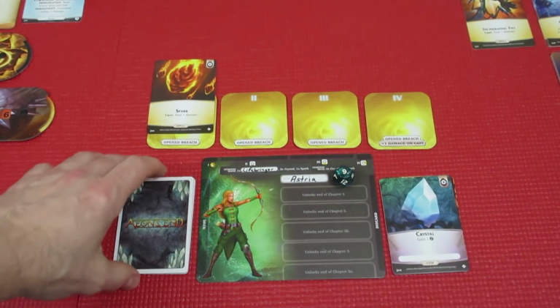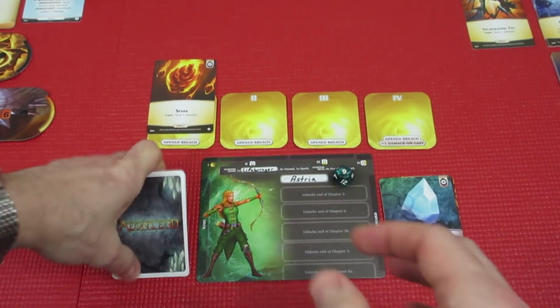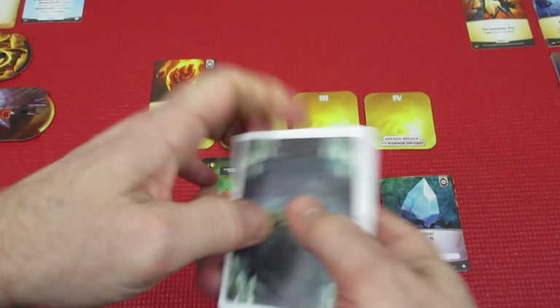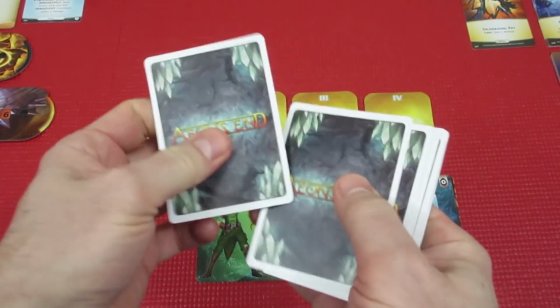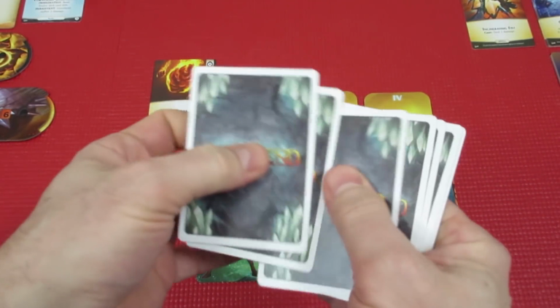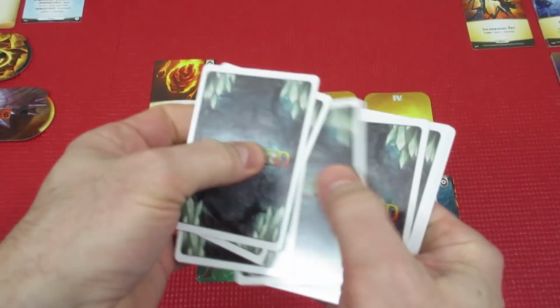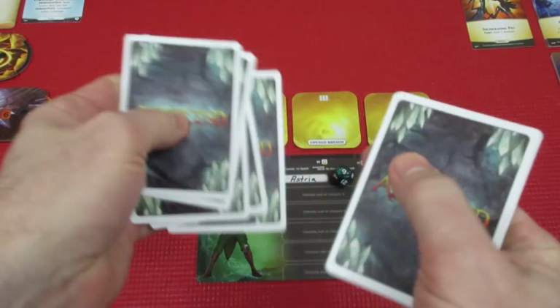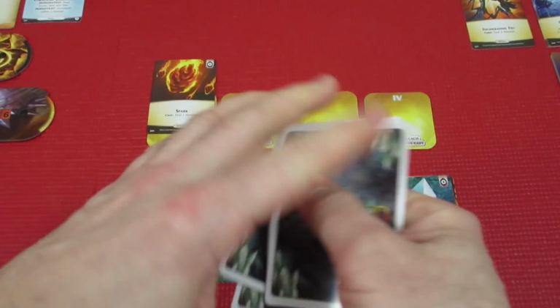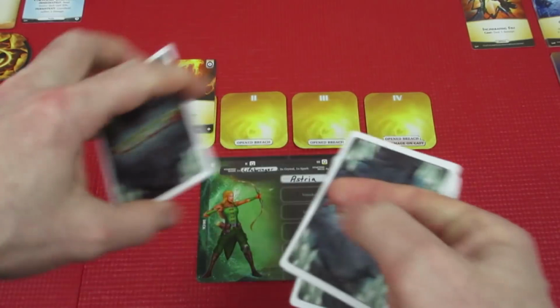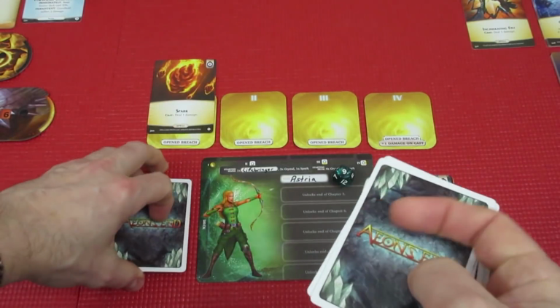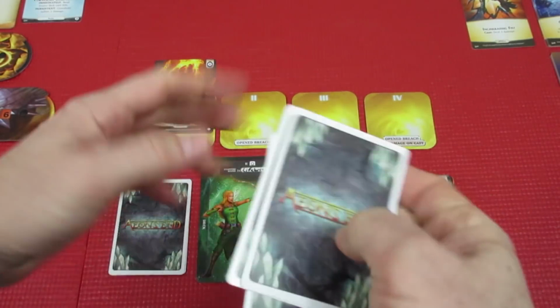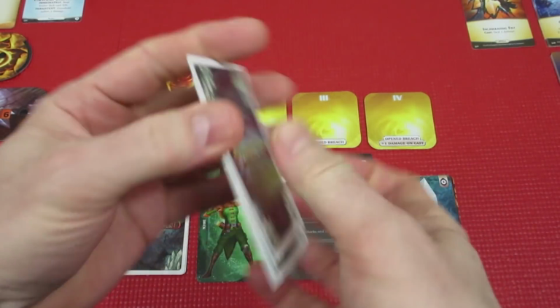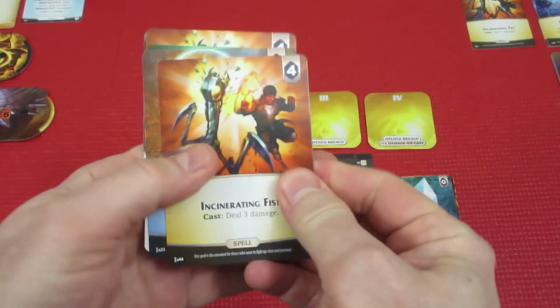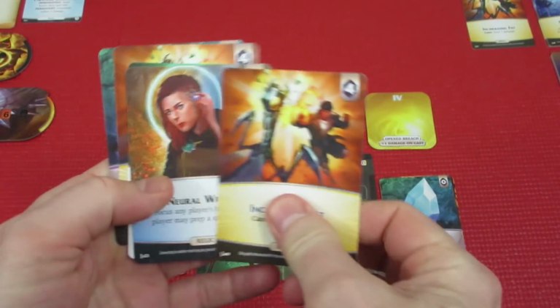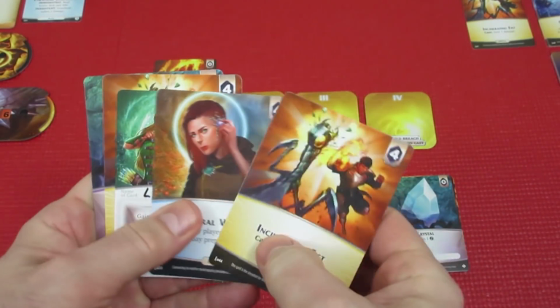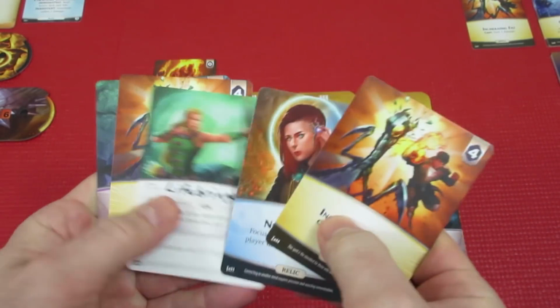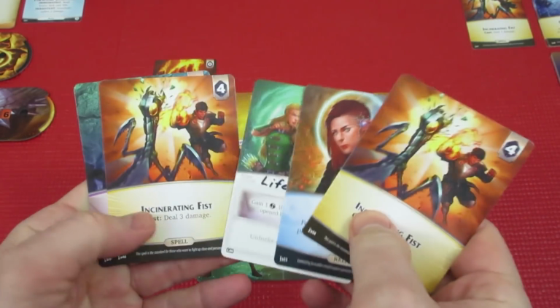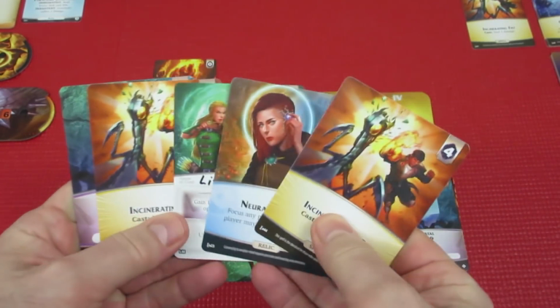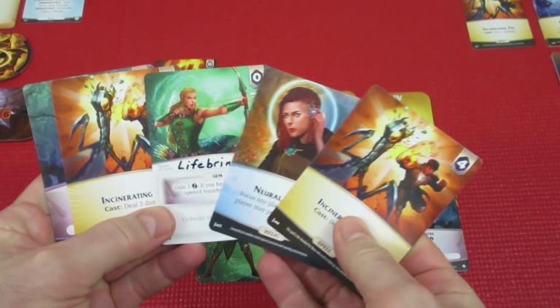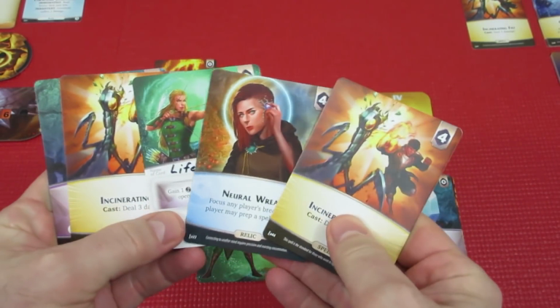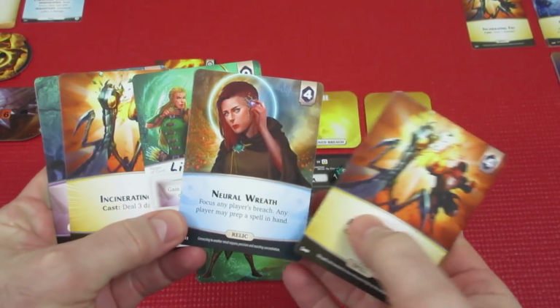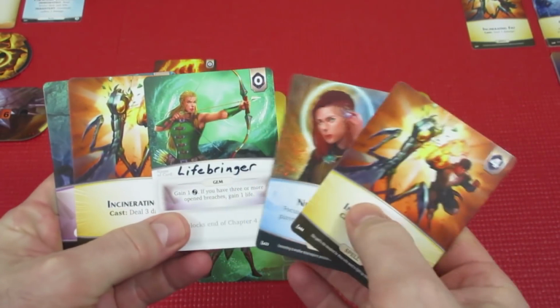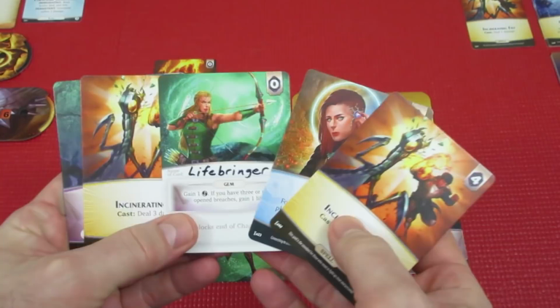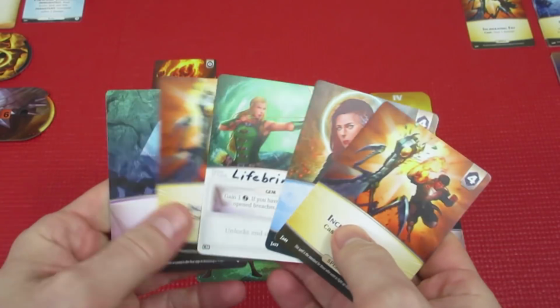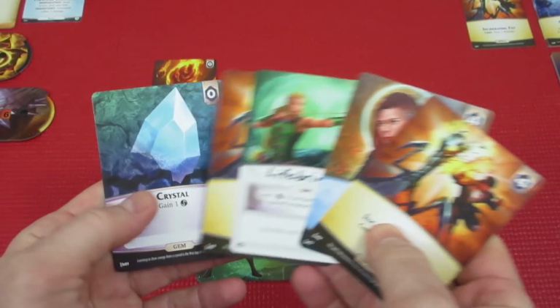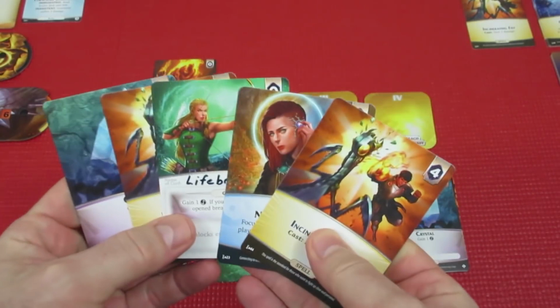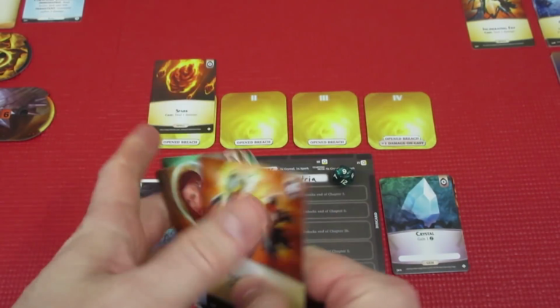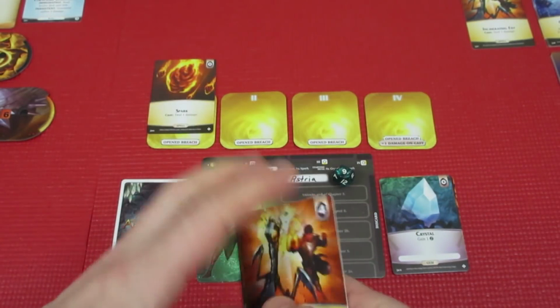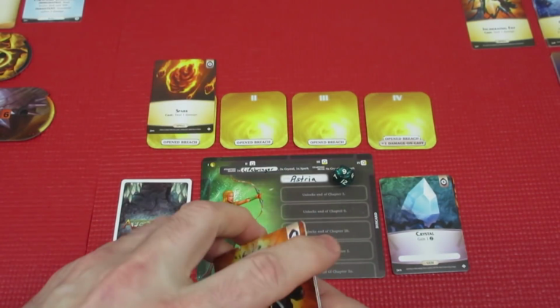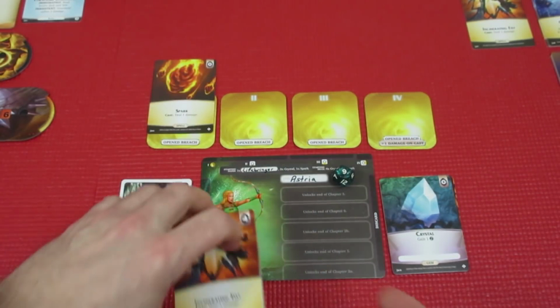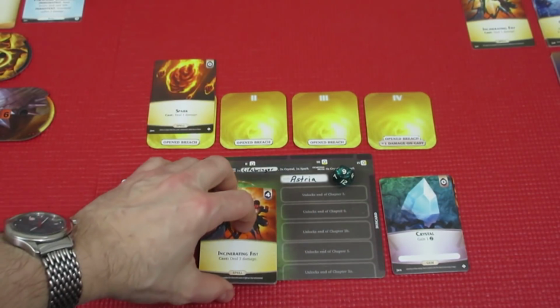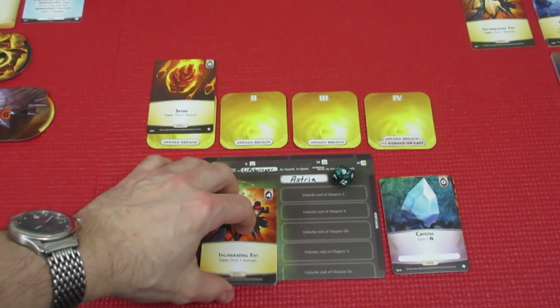We're going to drop 5 new cards for her next turn. 2 Incinerating Fists, Neural Wreath, Lifebringer — all good stuff.